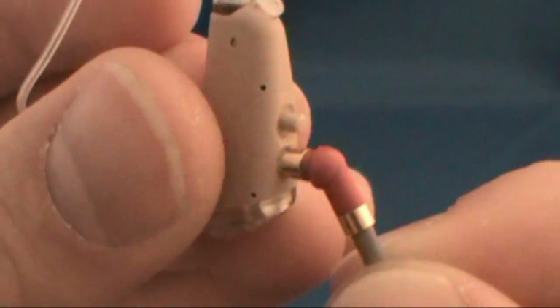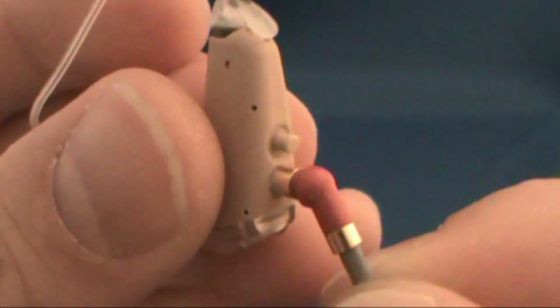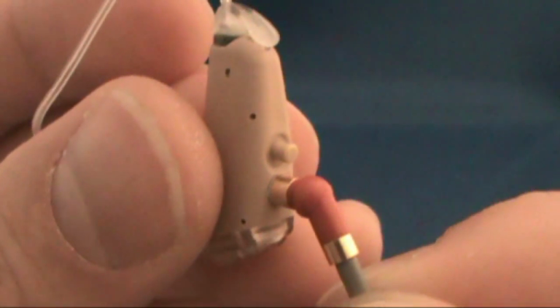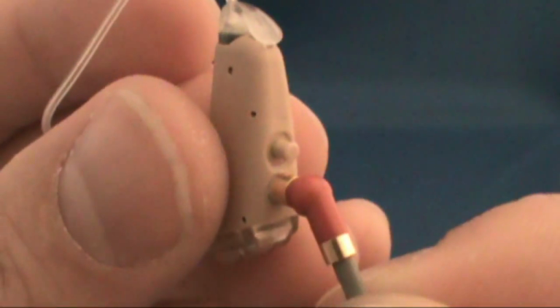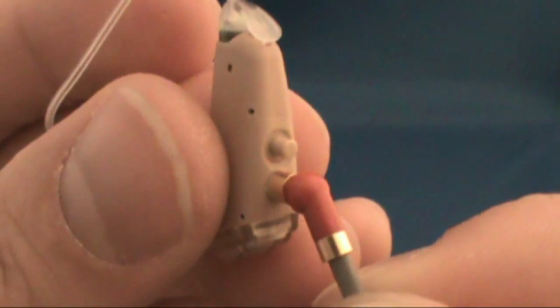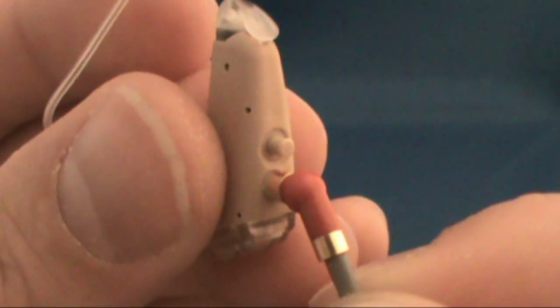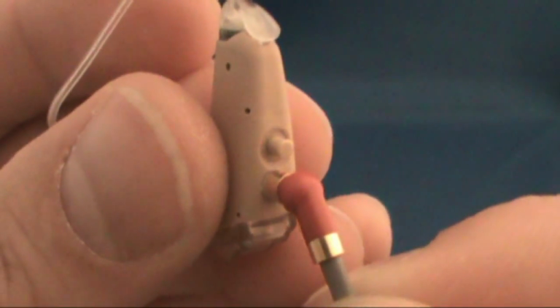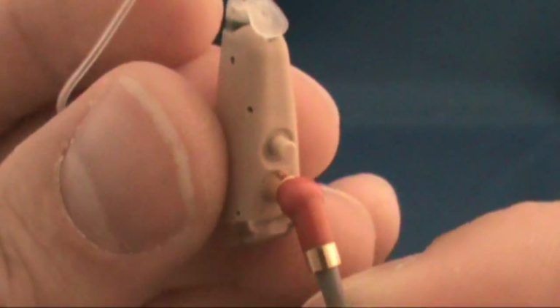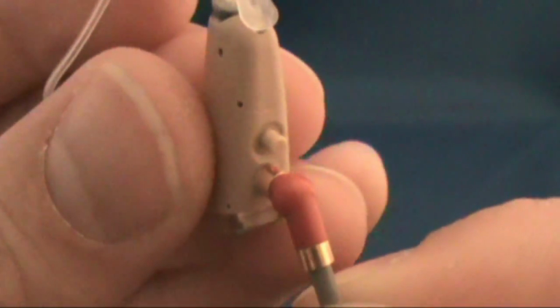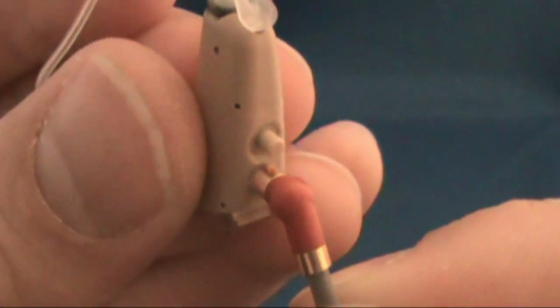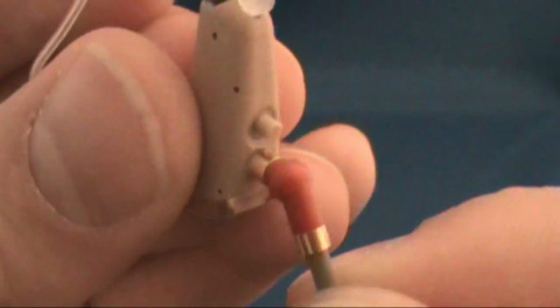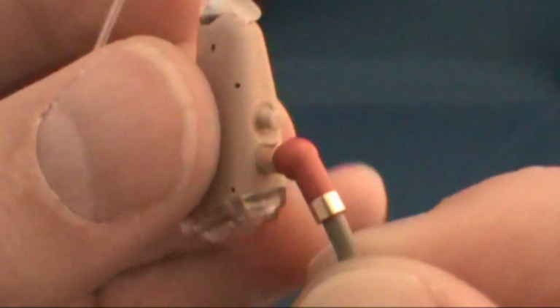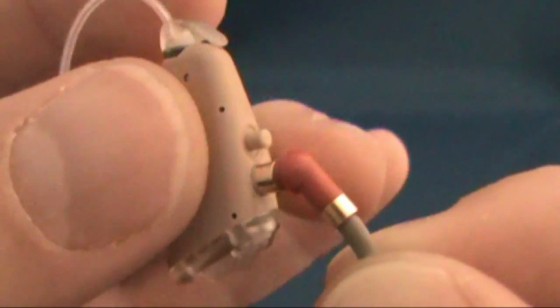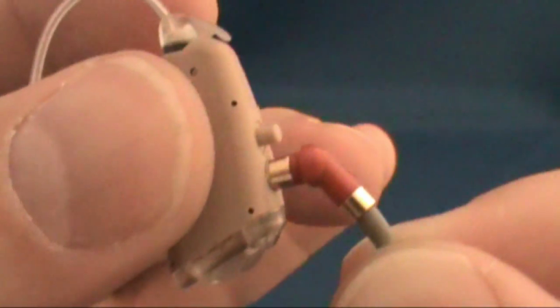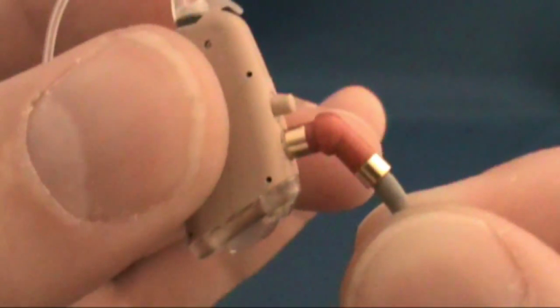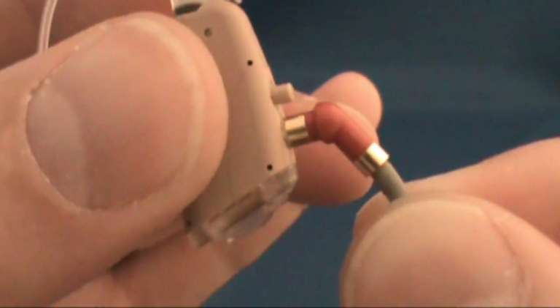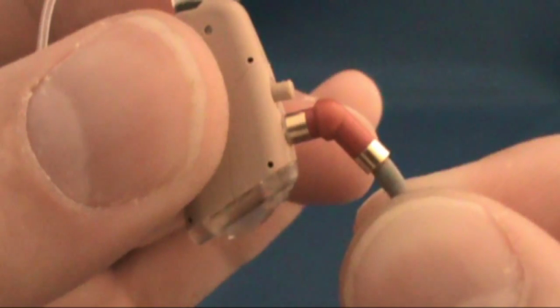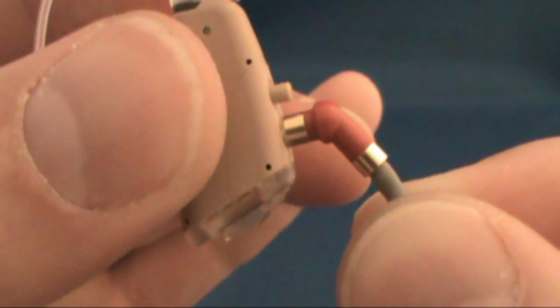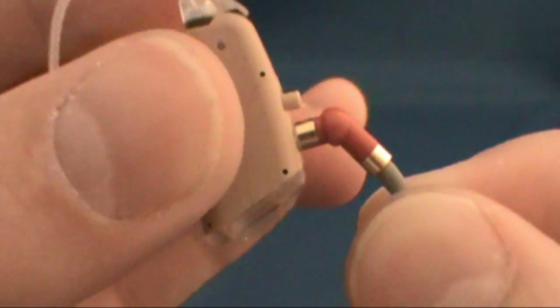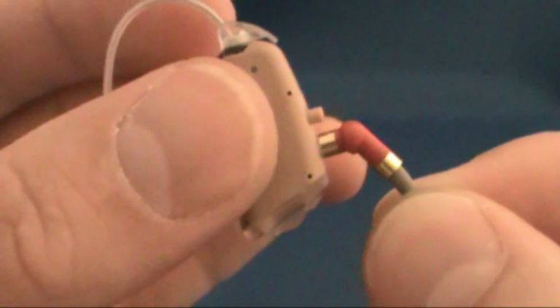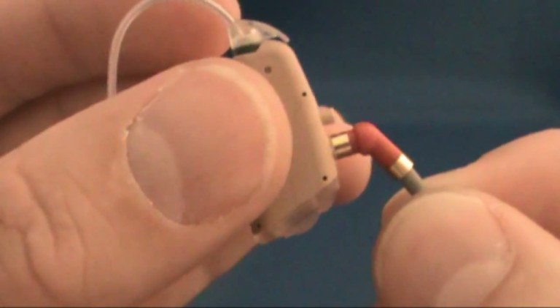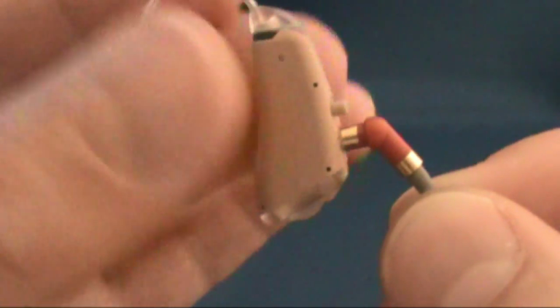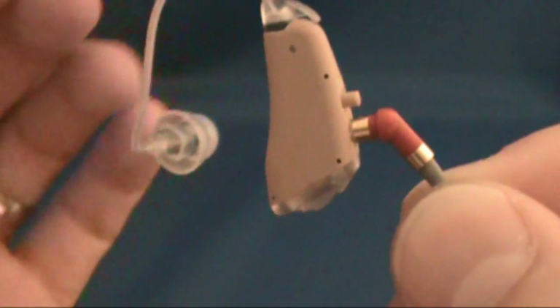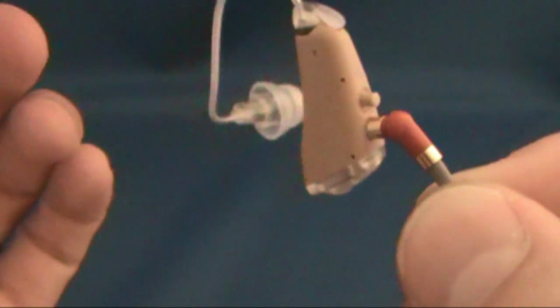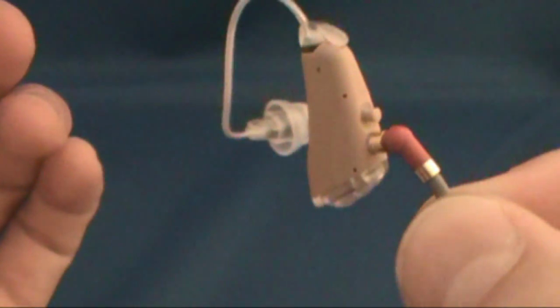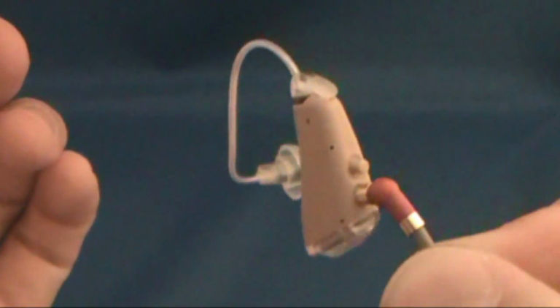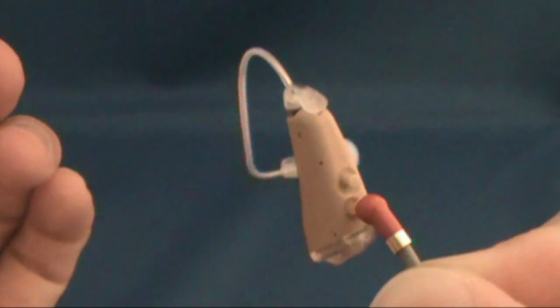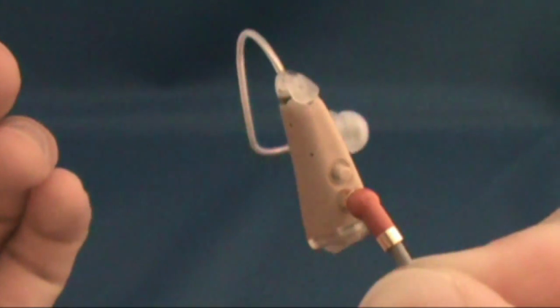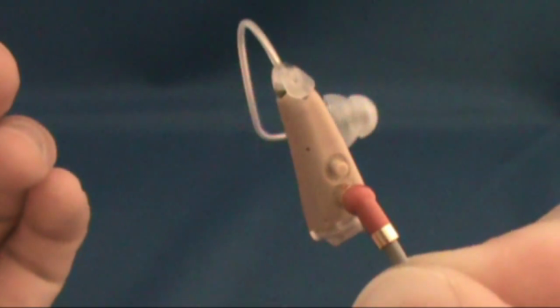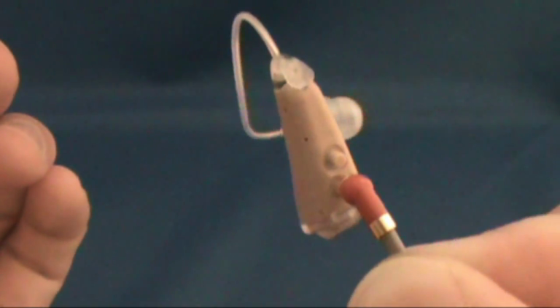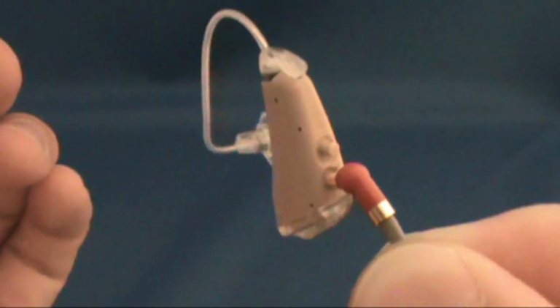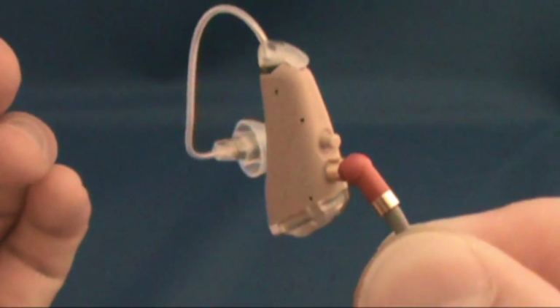After connecting the programming cable to the hearing aid, you're ready to launch the HearSource programming software and program your hearing aids.